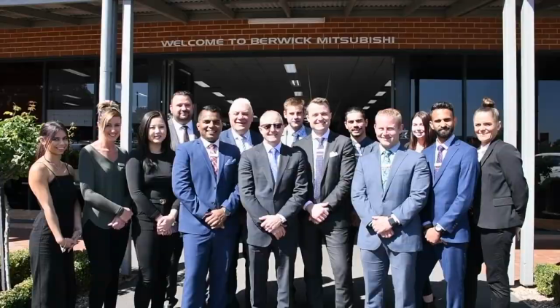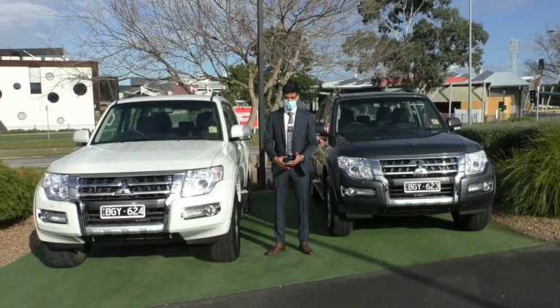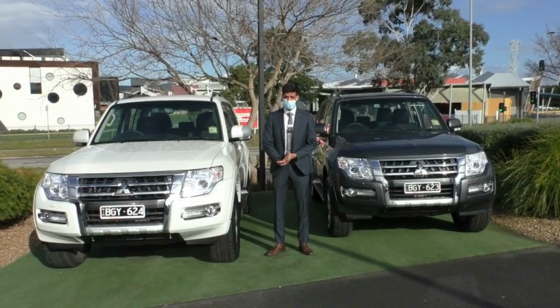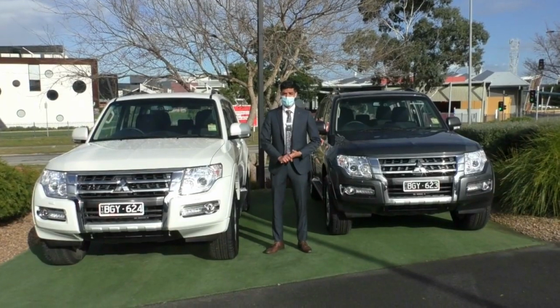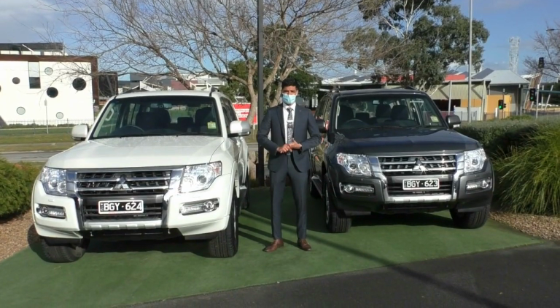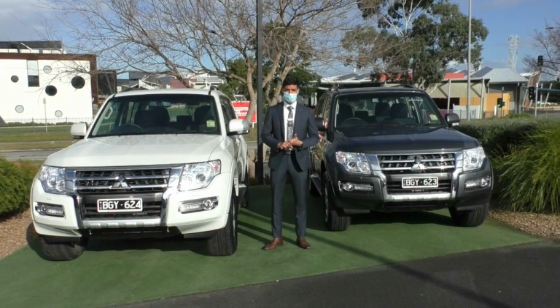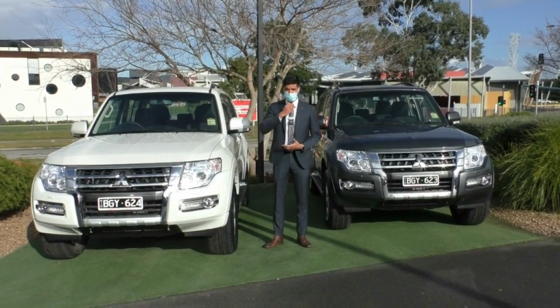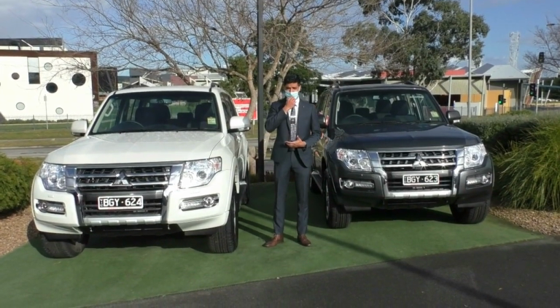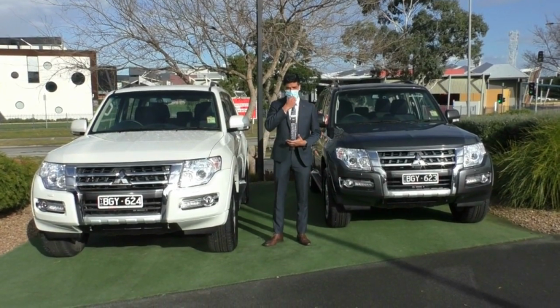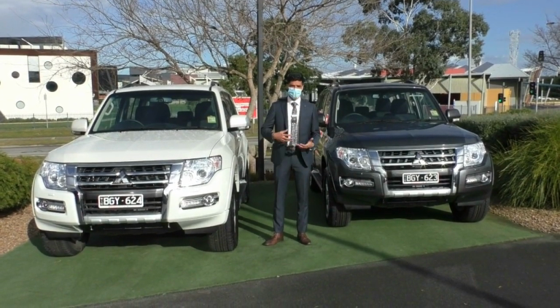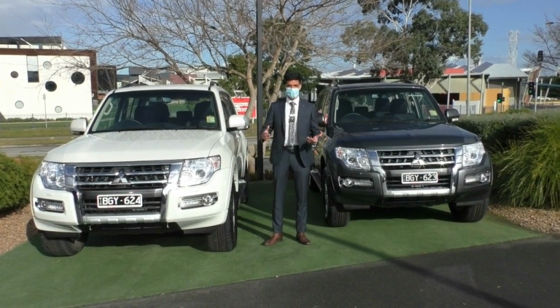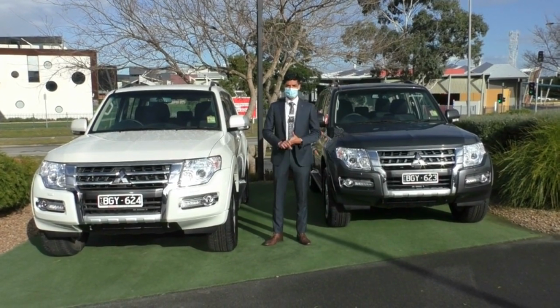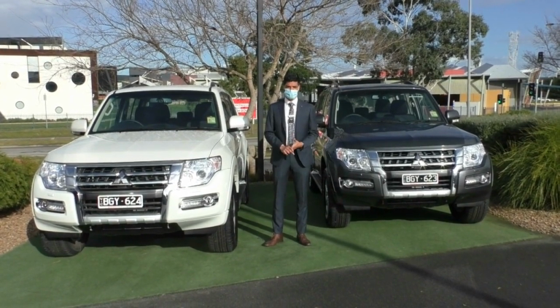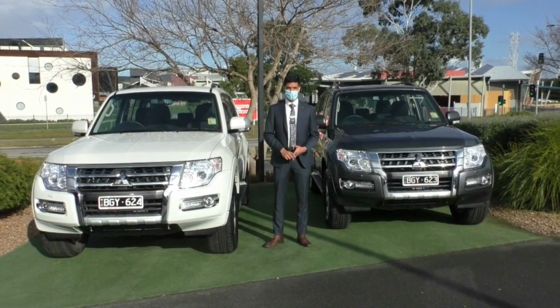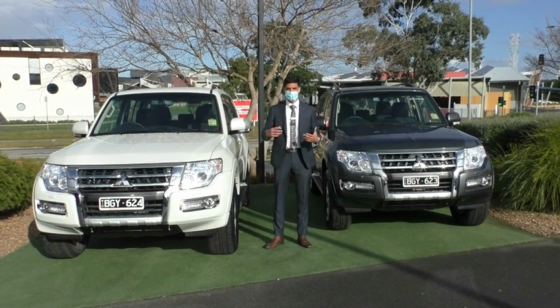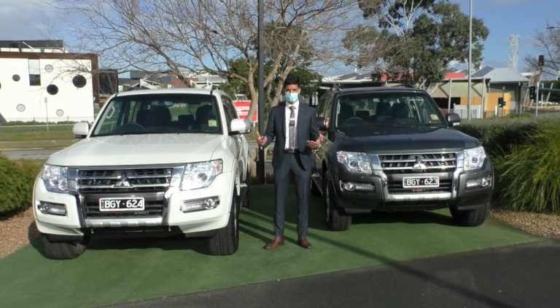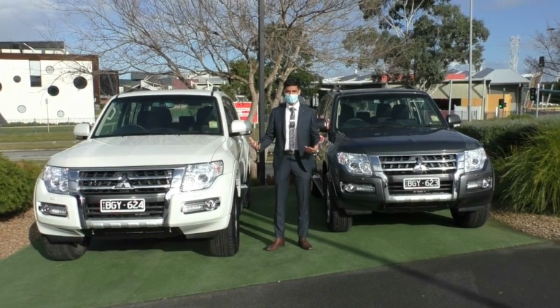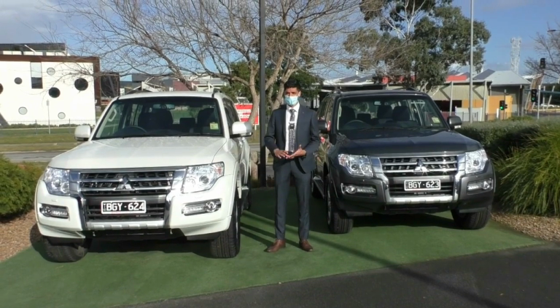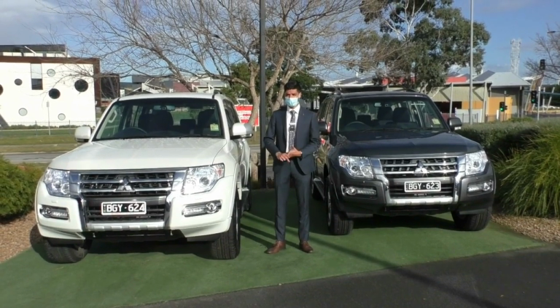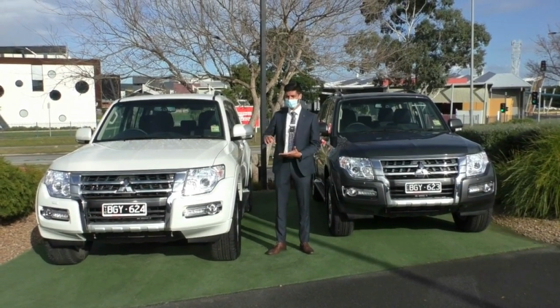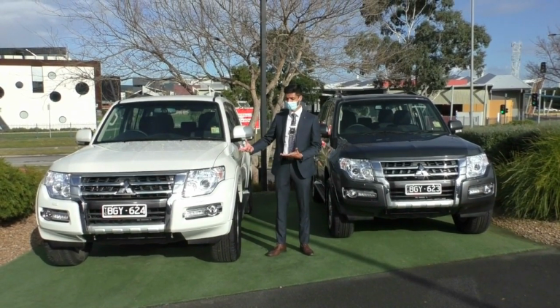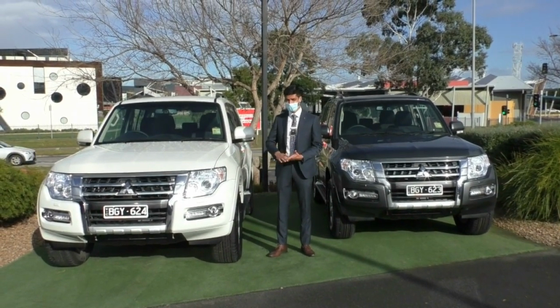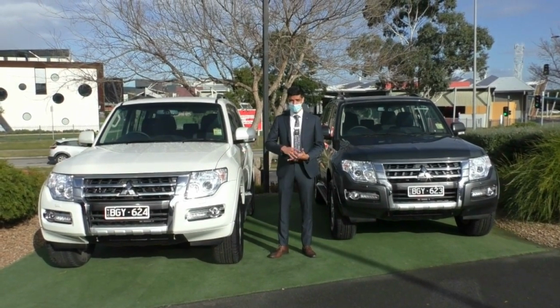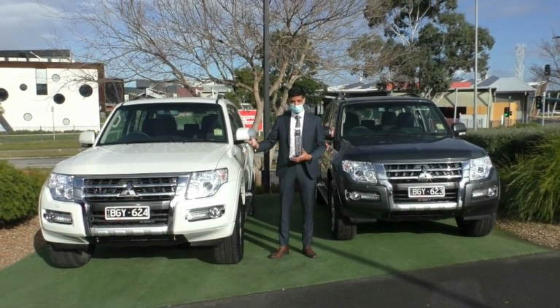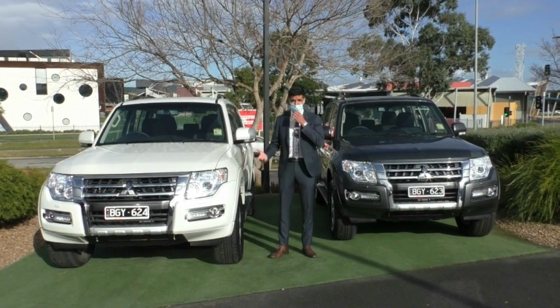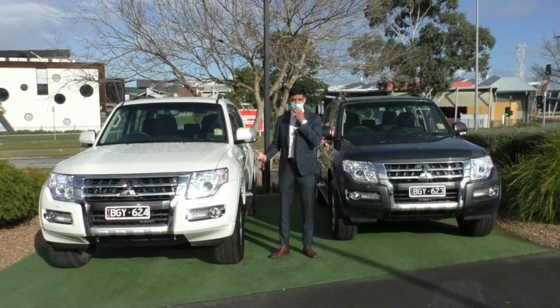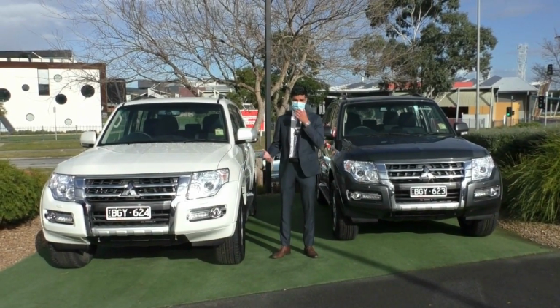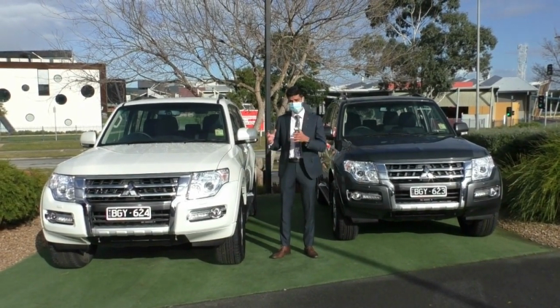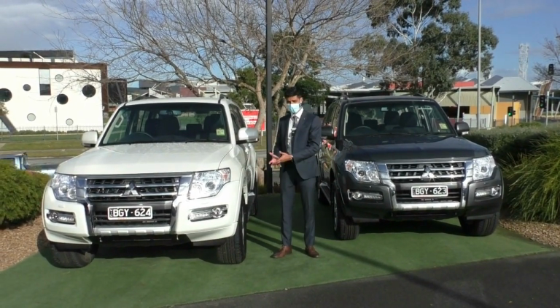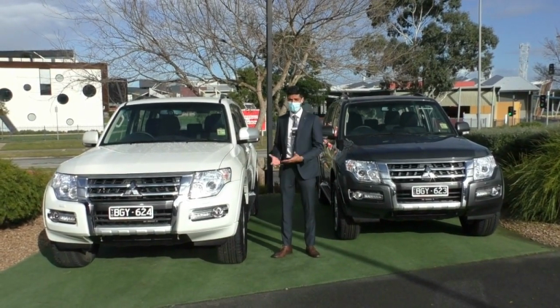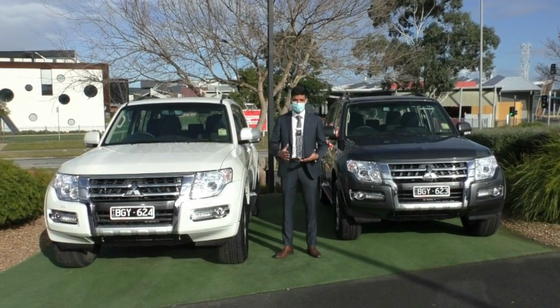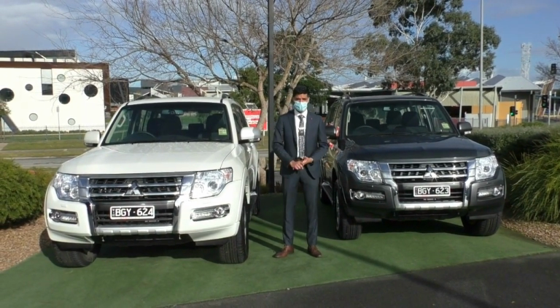Welcome to Barrick Mitsubishi. My name is Mathan and today we're going to be doing a video presentation on the Pajero GLX. These particular models are a 2020 build and a 2020 model.